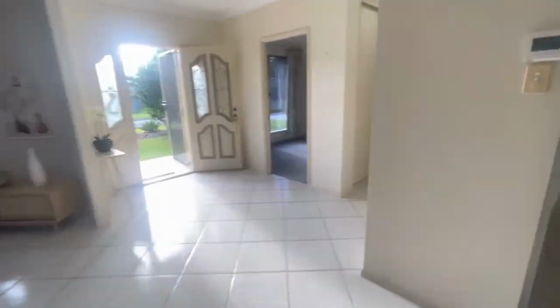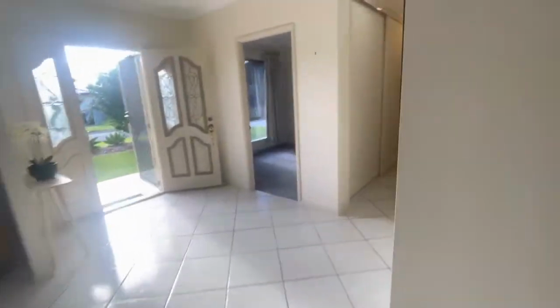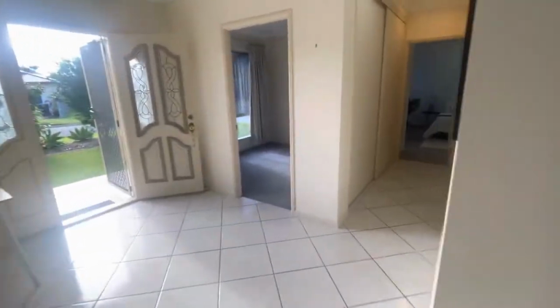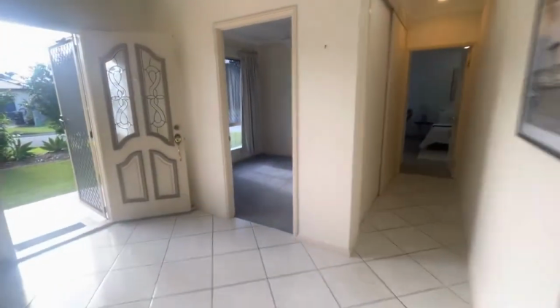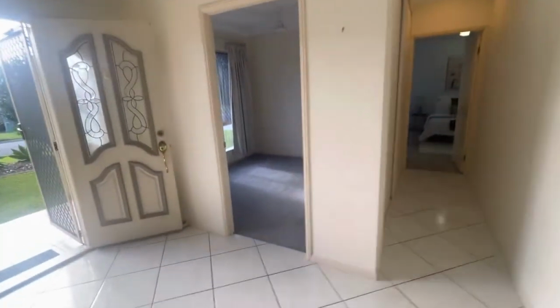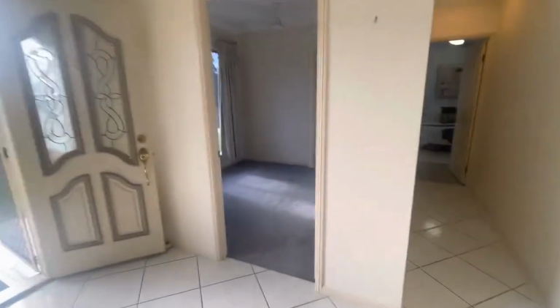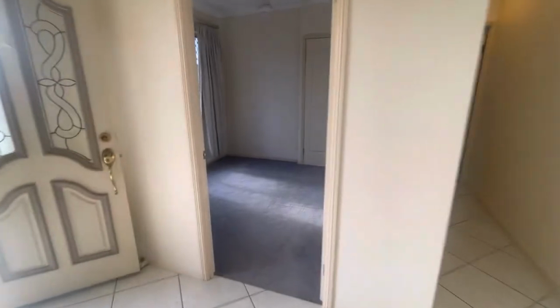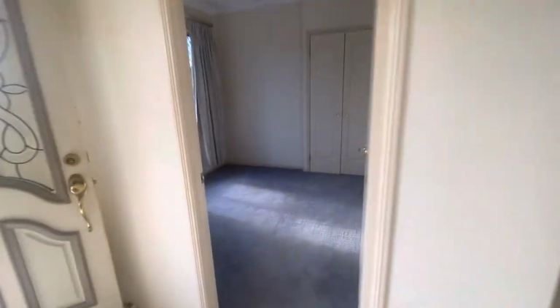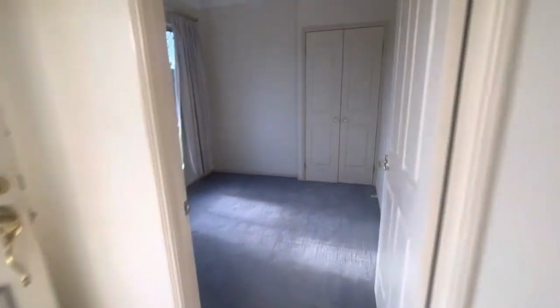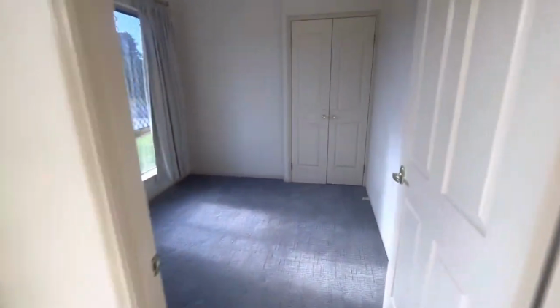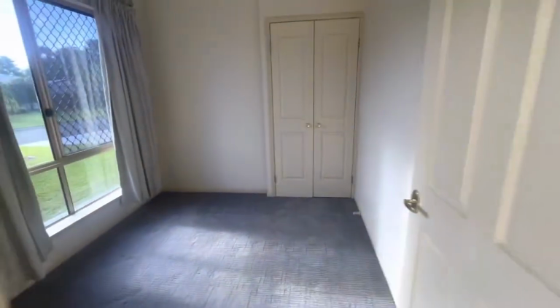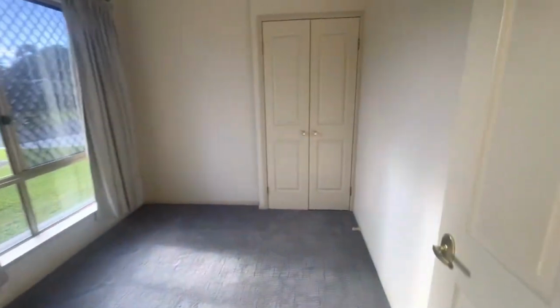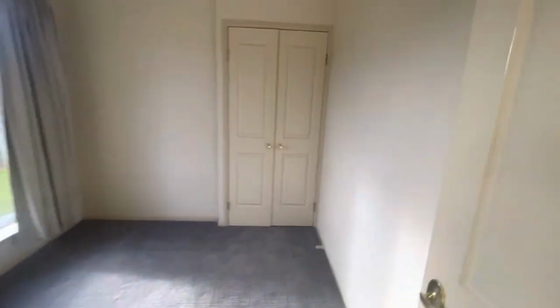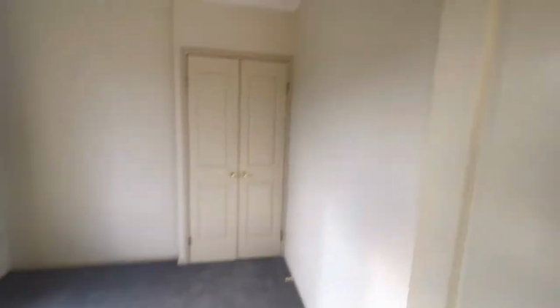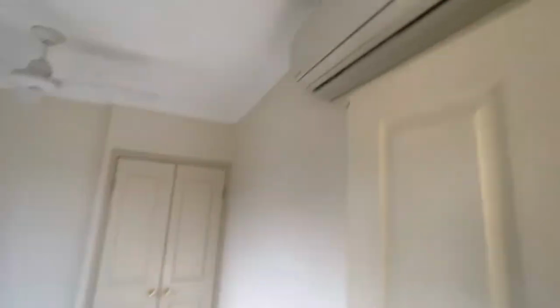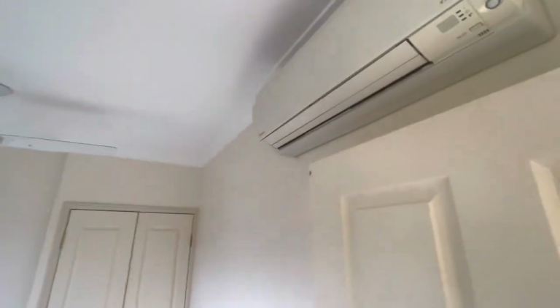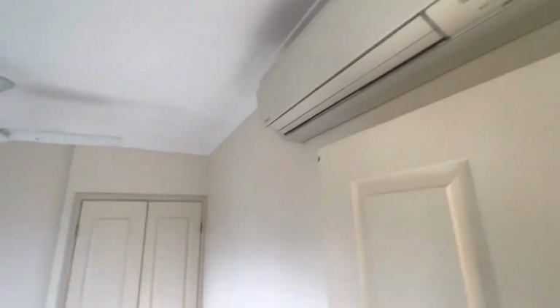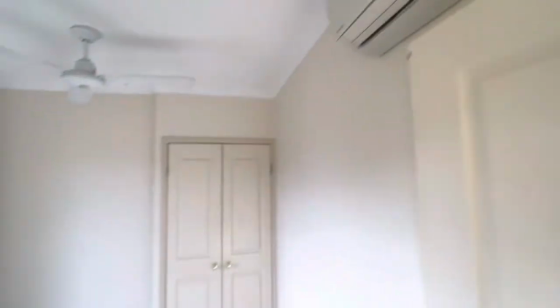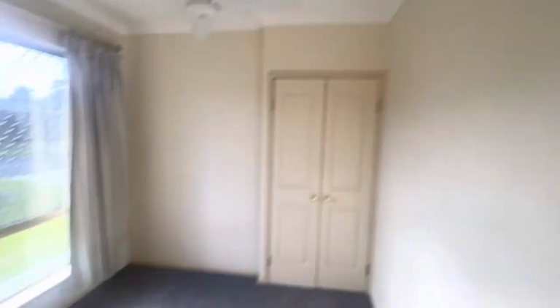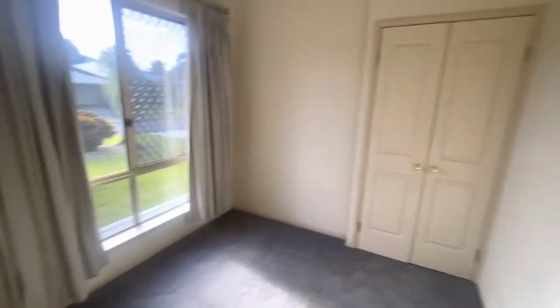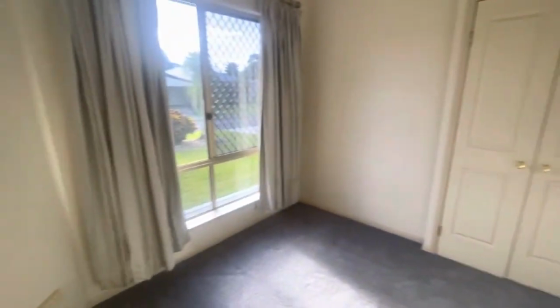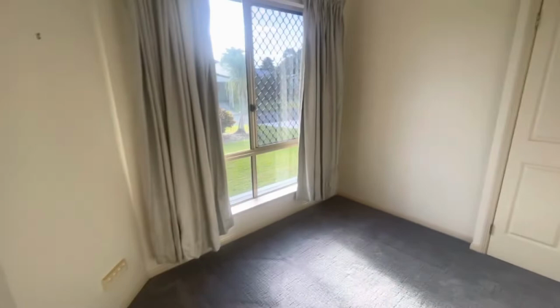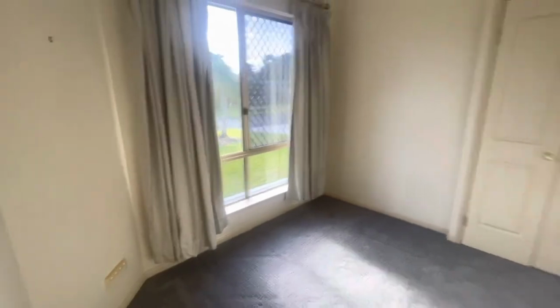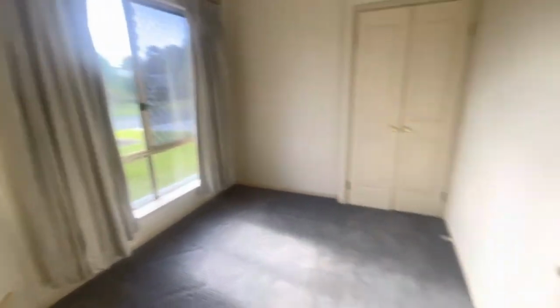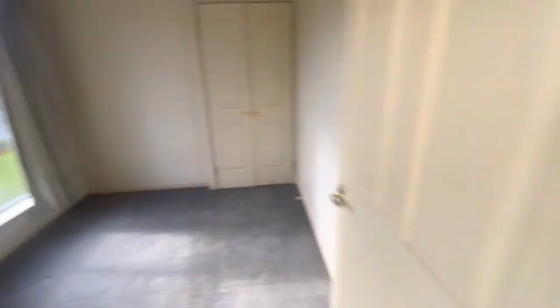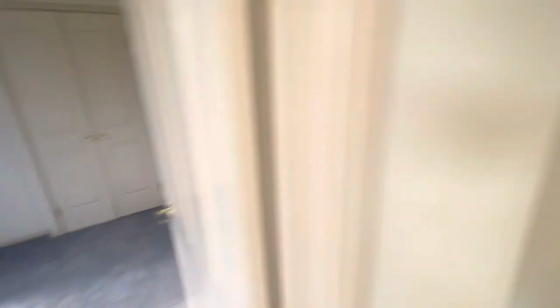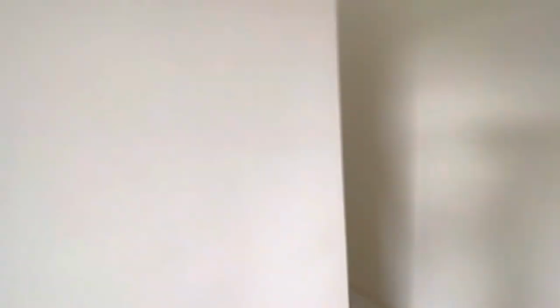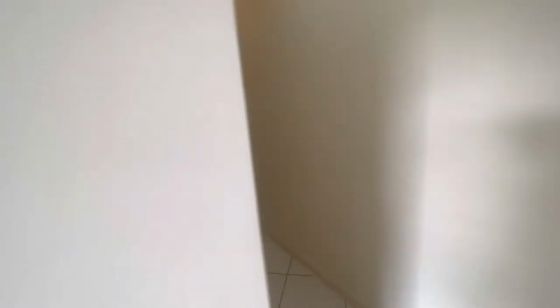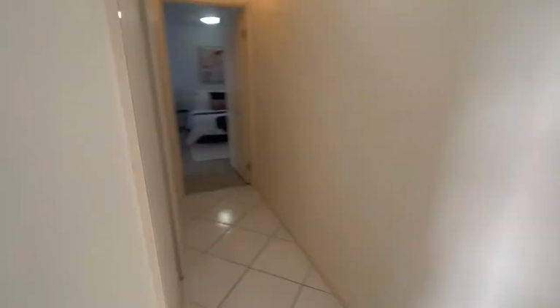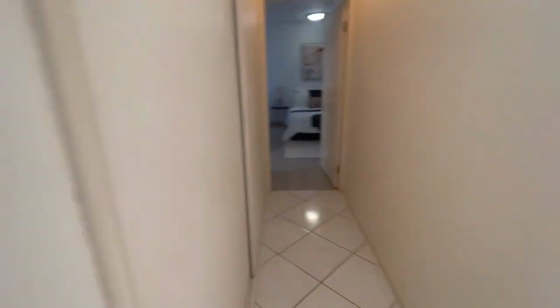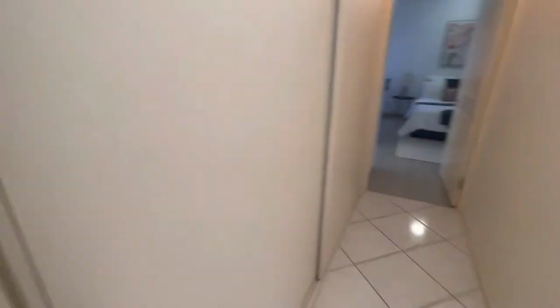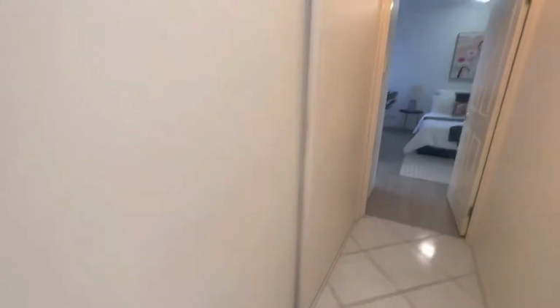Roof-mounted air con up there you can see. Study to the left when you walk in, which is a fourth bedroom because it's got a wardrobe there as well, and air conditioning up there. Linen cupboard all the way along here.